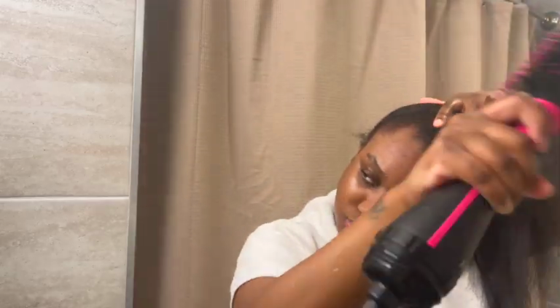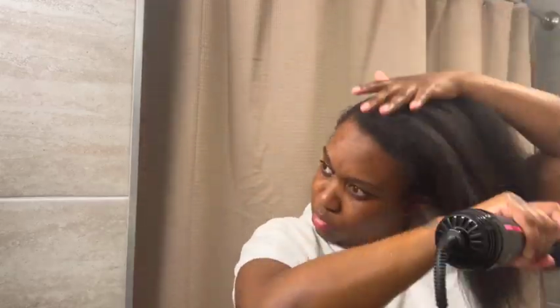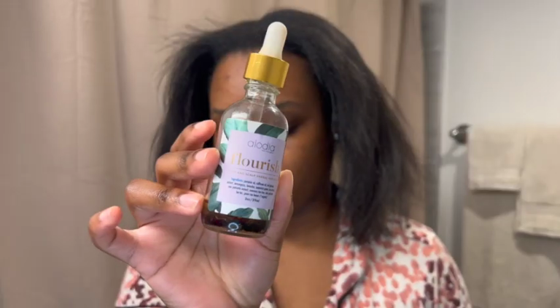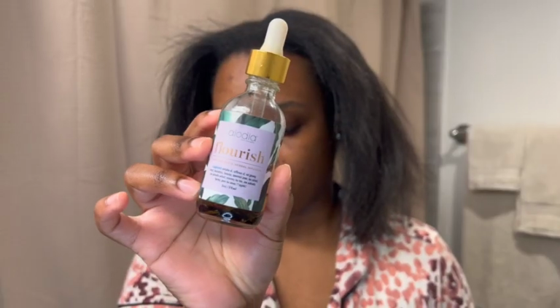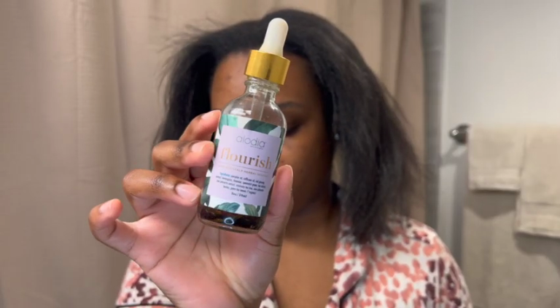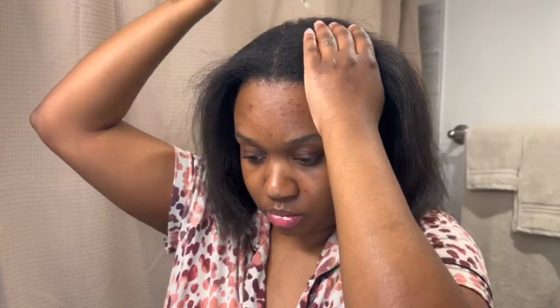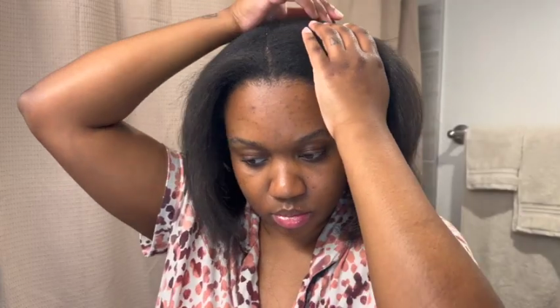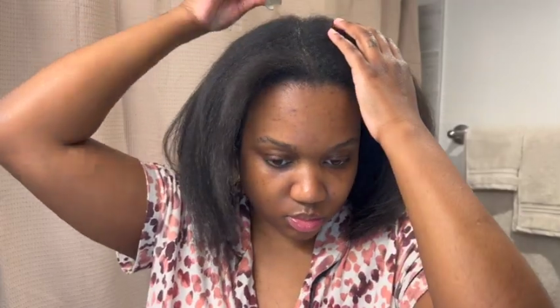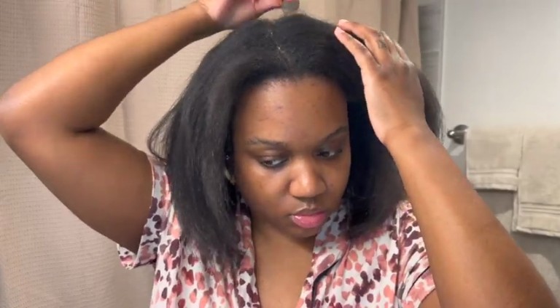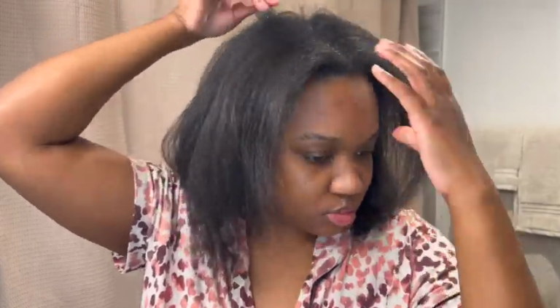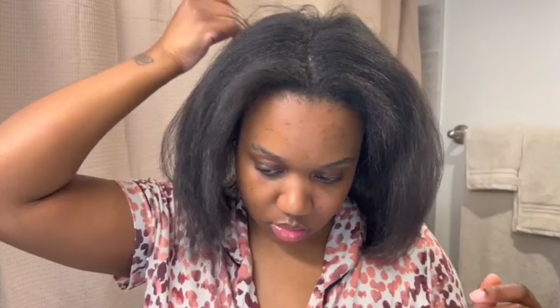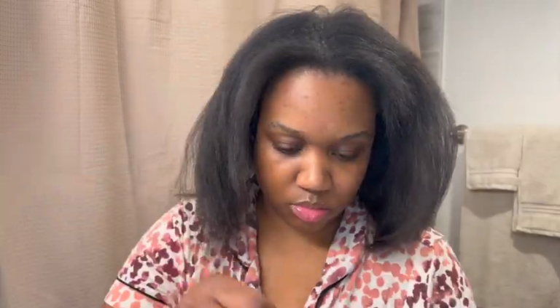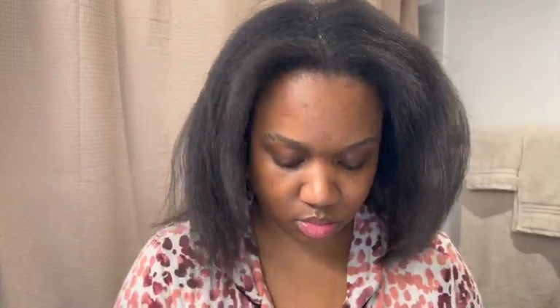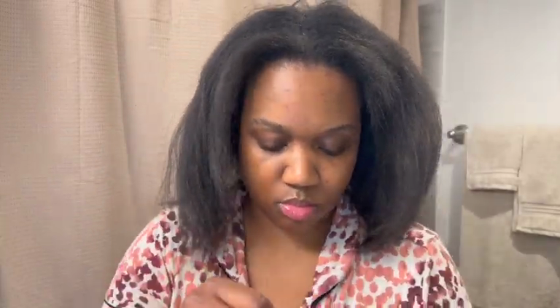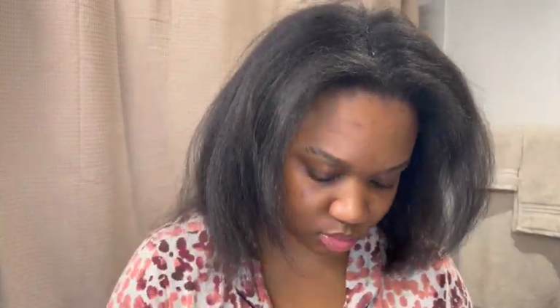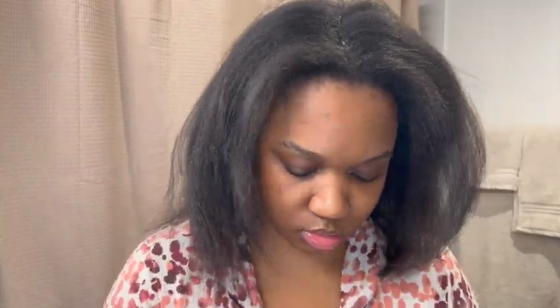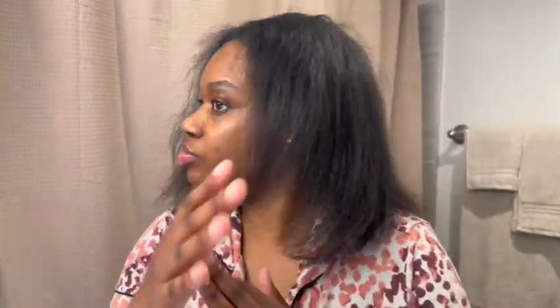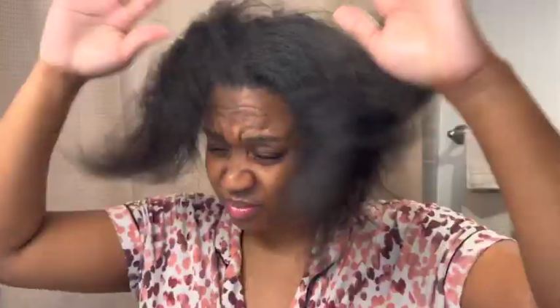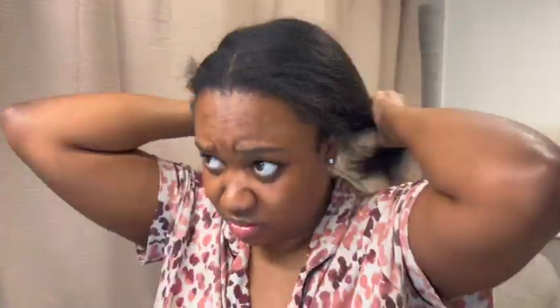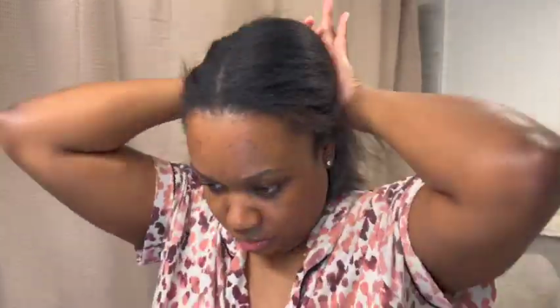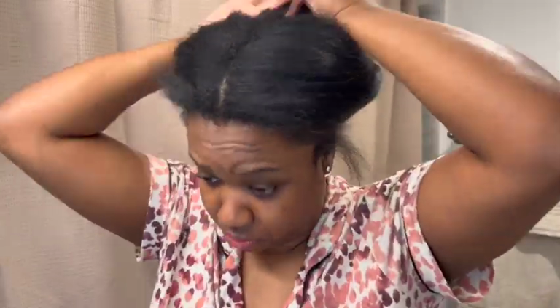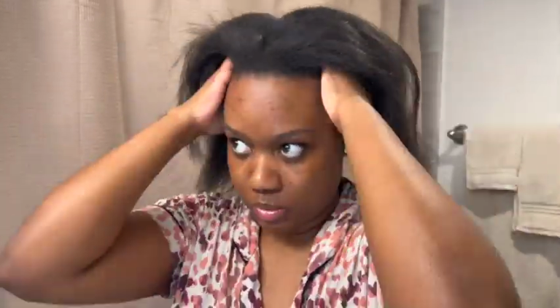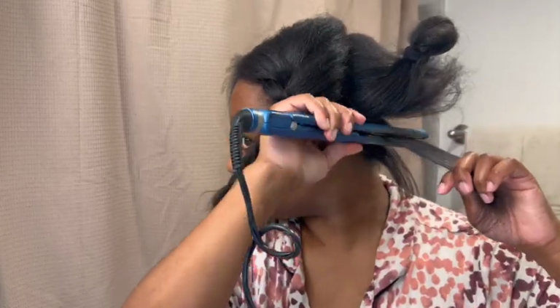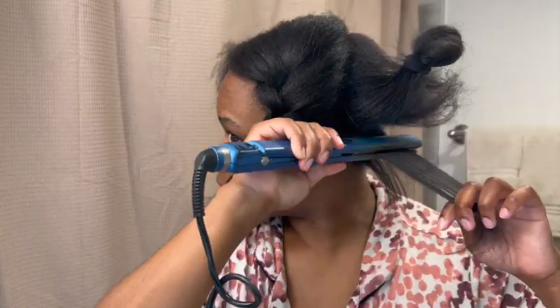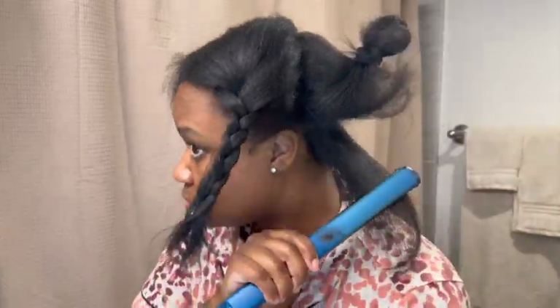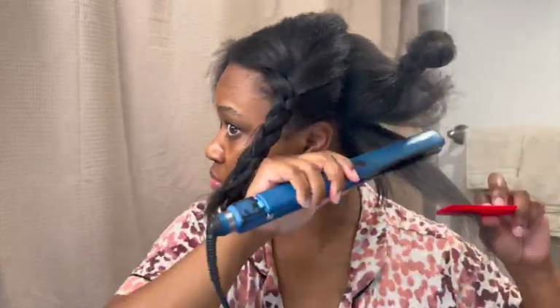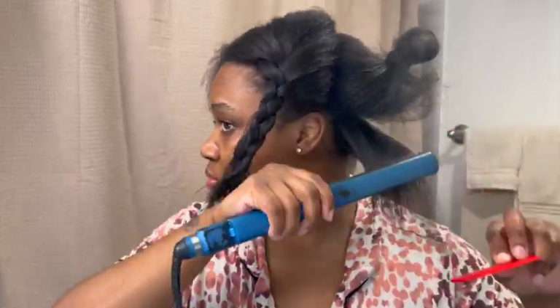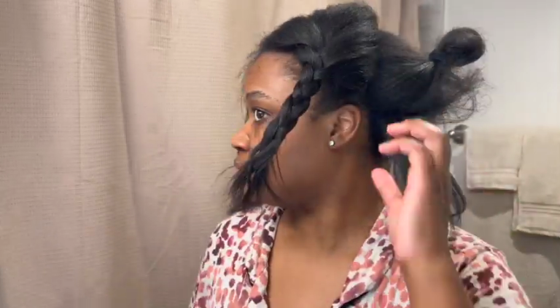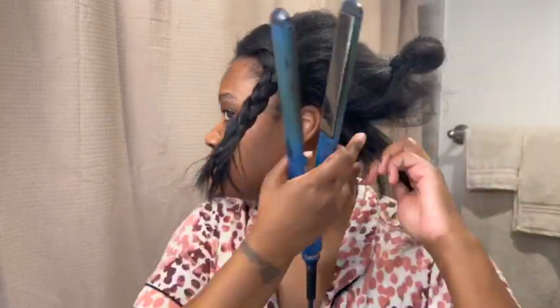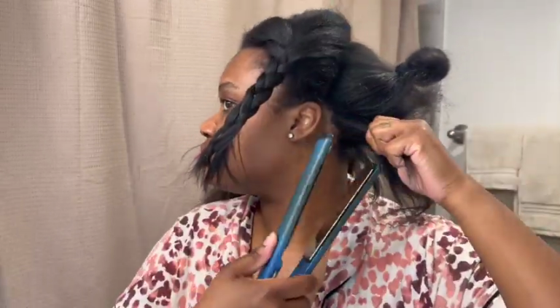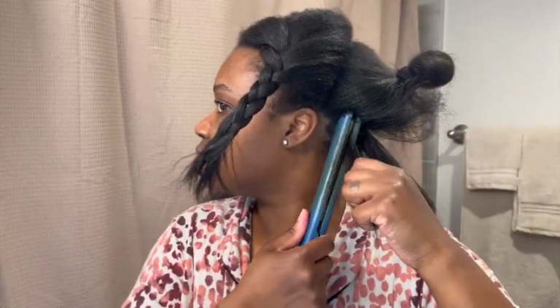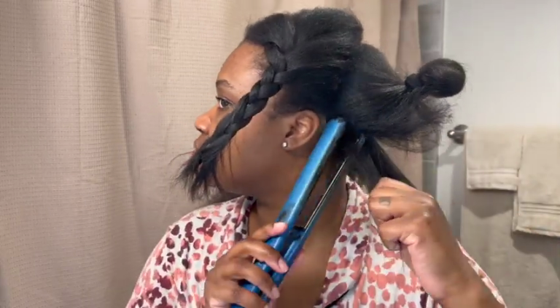Girl, this is me two days later. I was literally exhausted, I had so much to do, so I was just throwing my hair up in like a messy bun. But yeah, I'm back to show you guys the rest of the video.